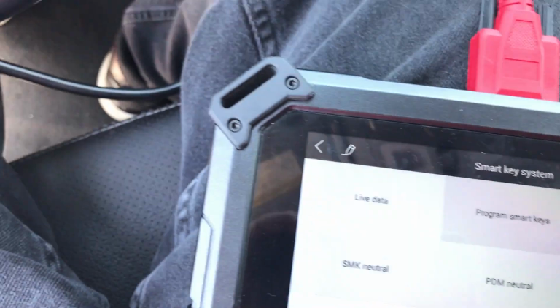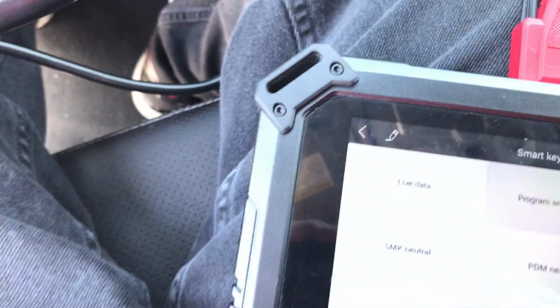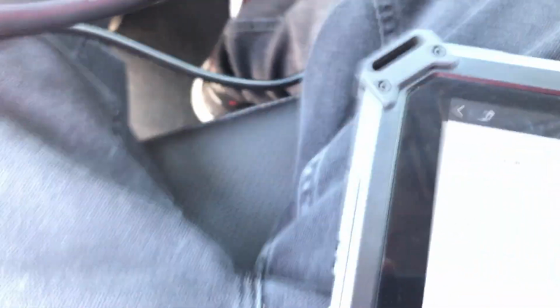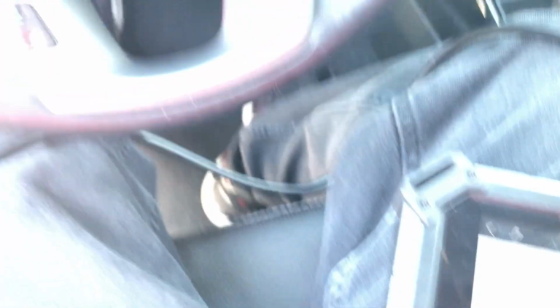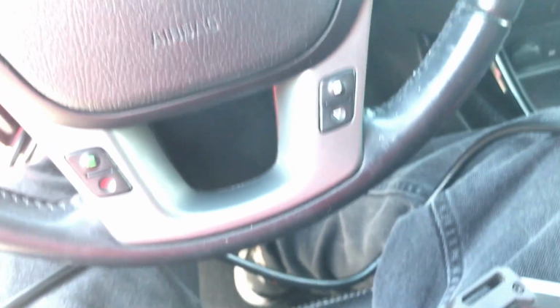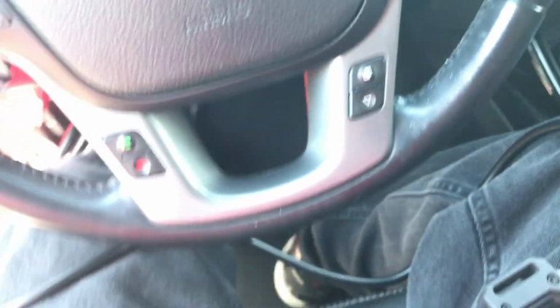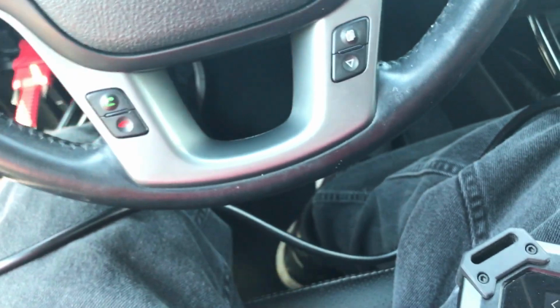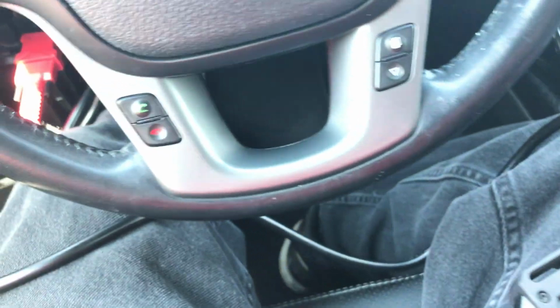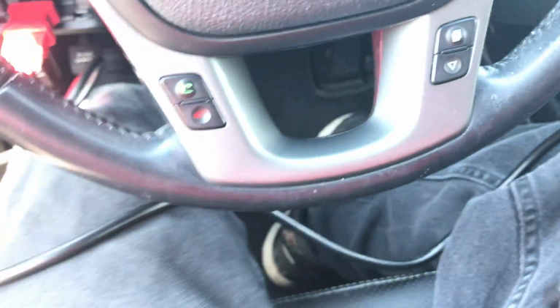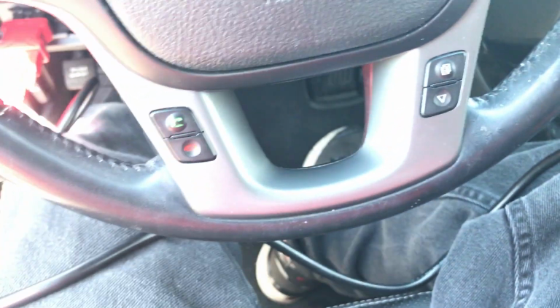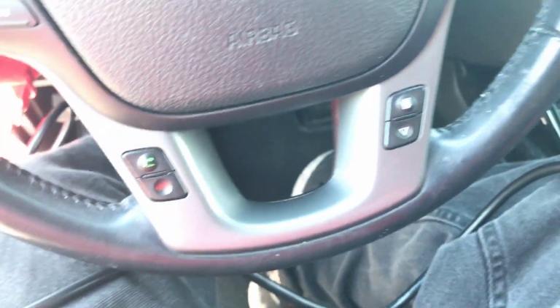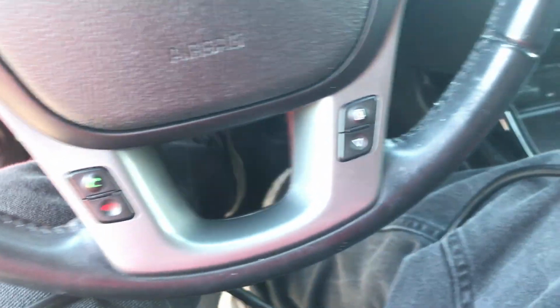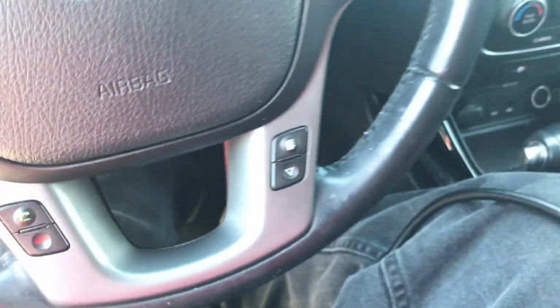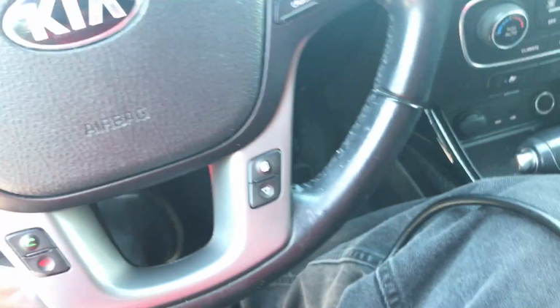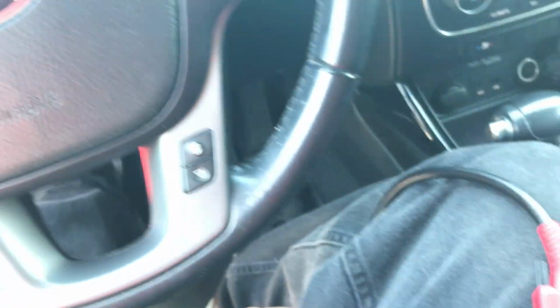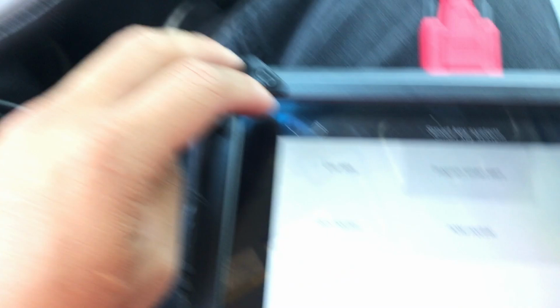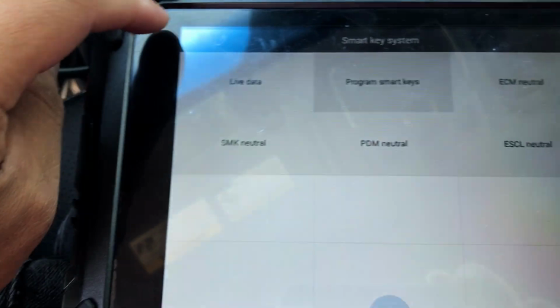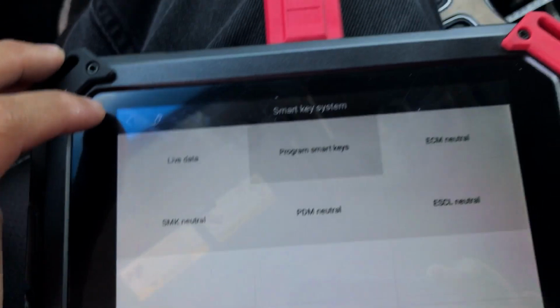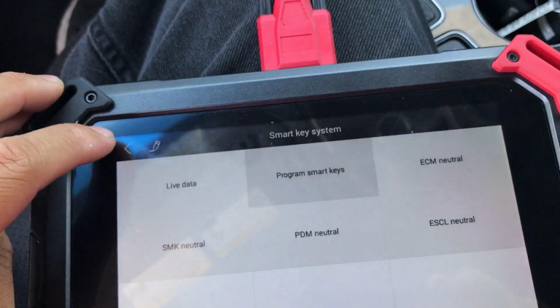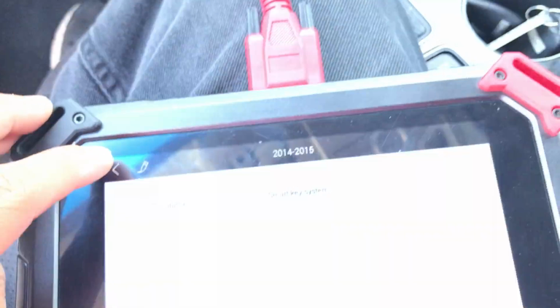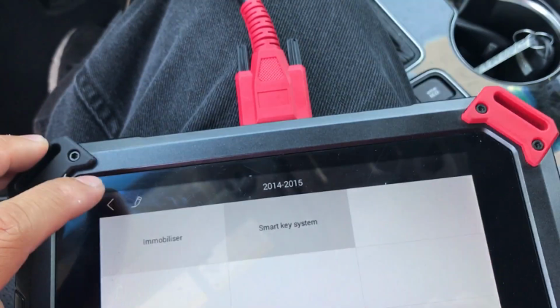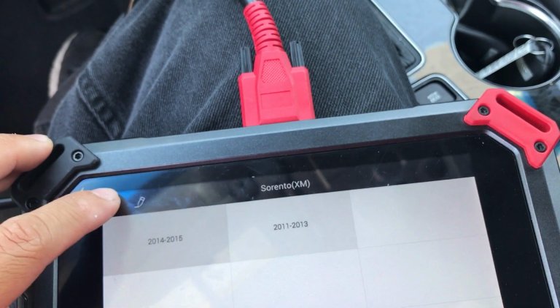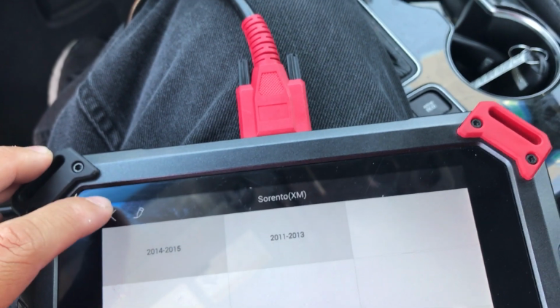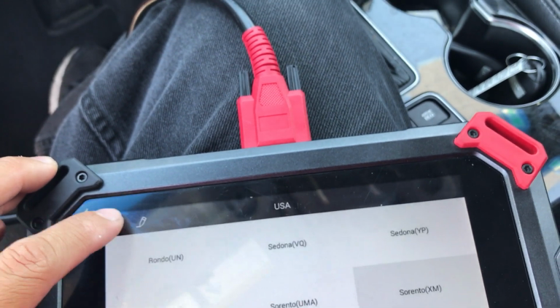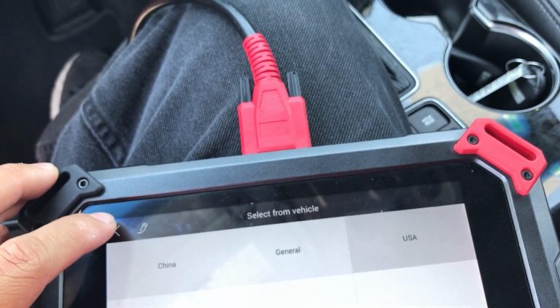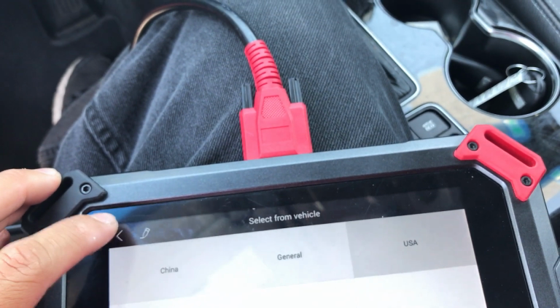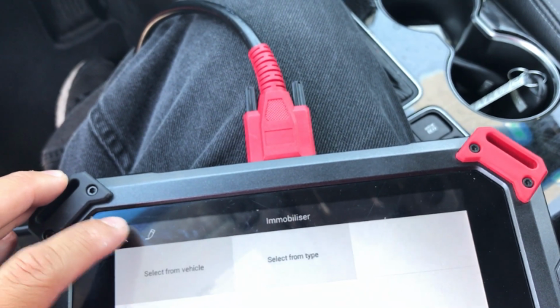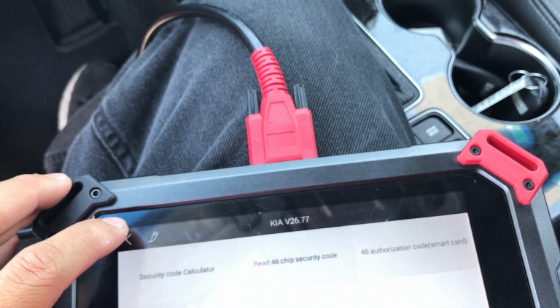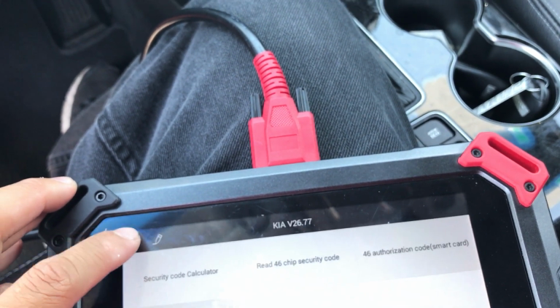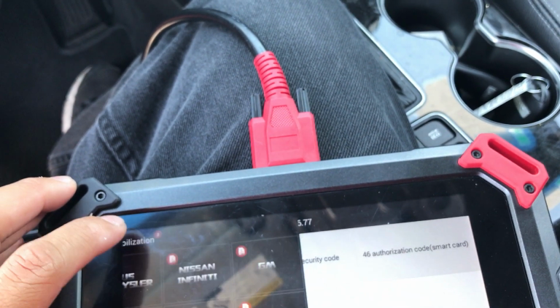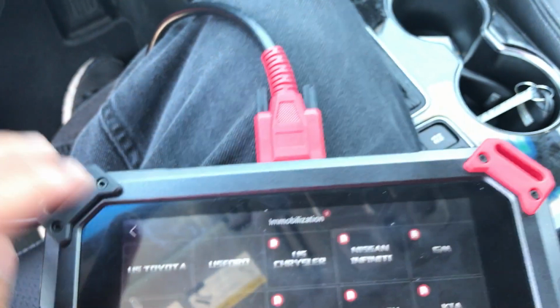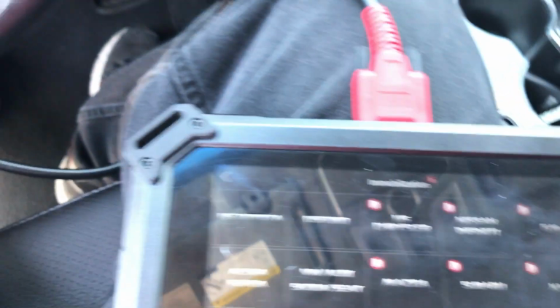I gotta do the same thing. Open and close the door. Press on the brake. Take it off the system. Sometimes it might take a couple seconds.